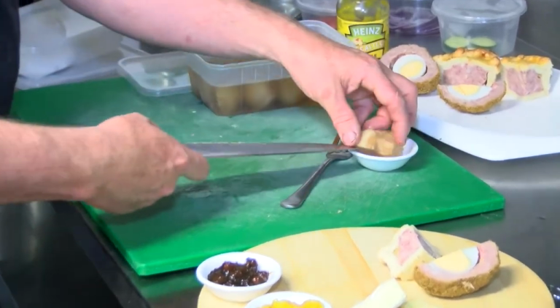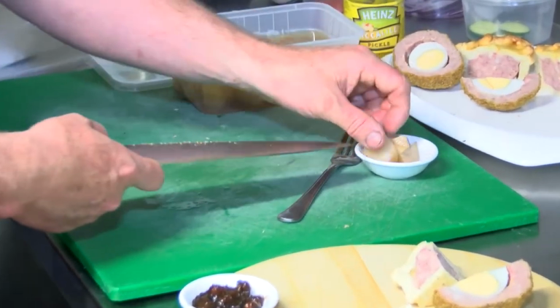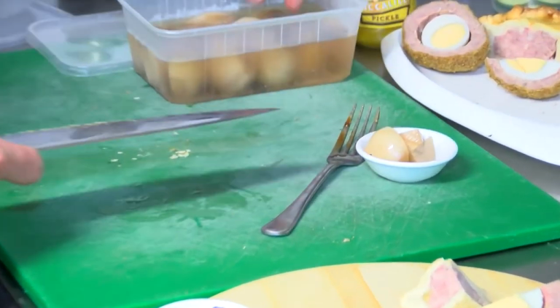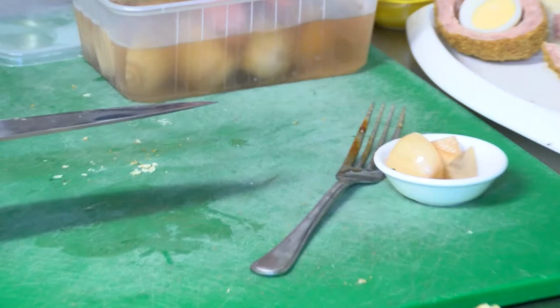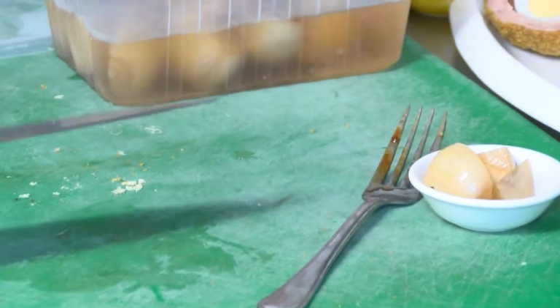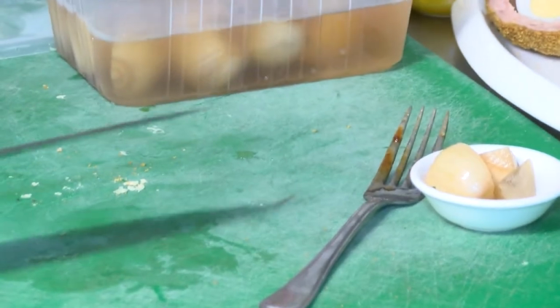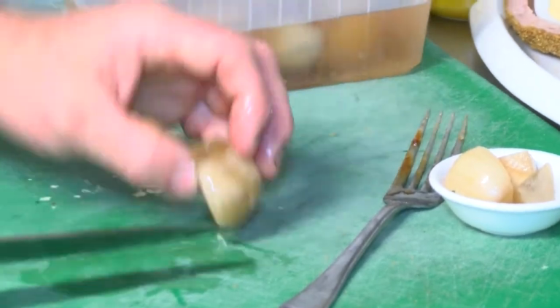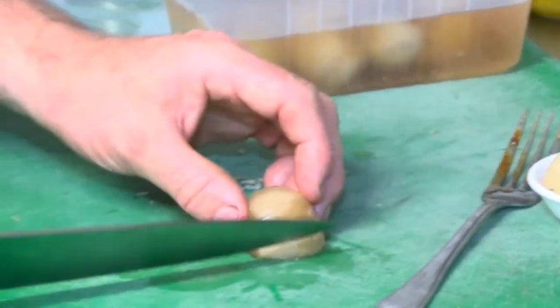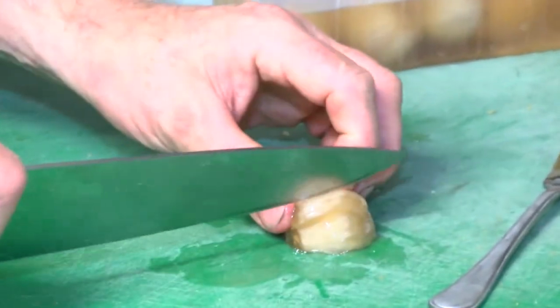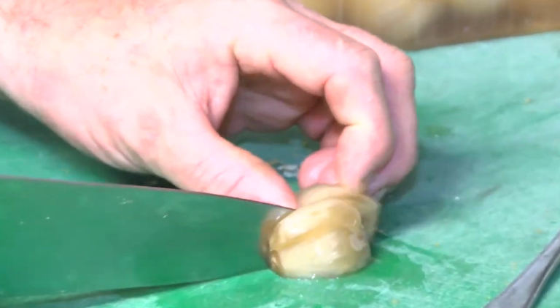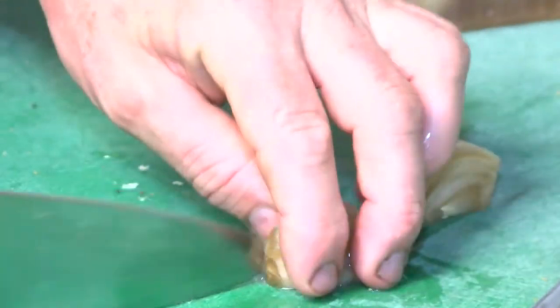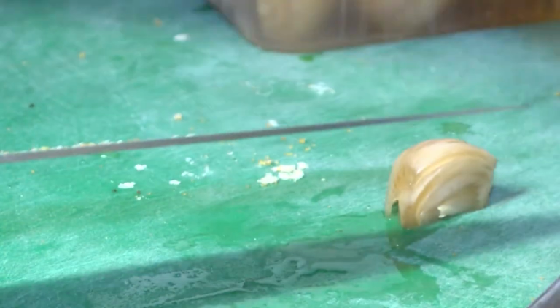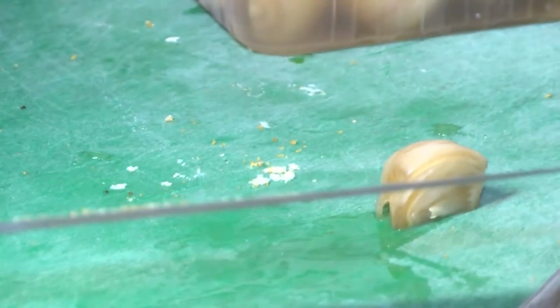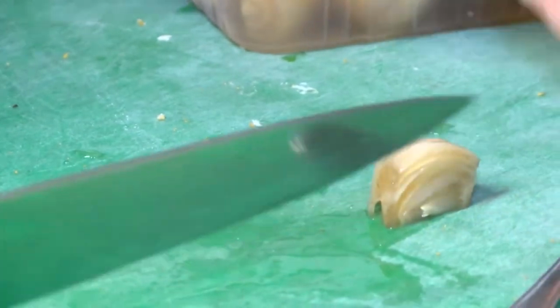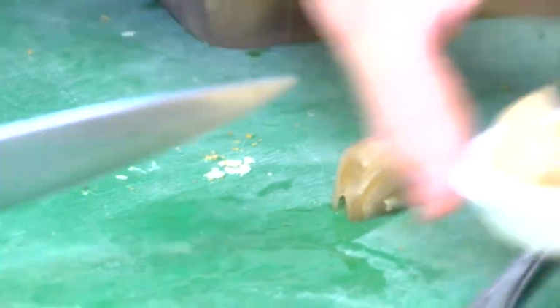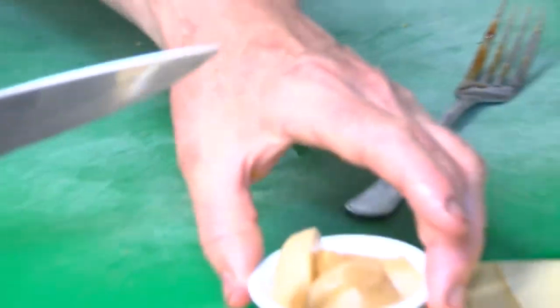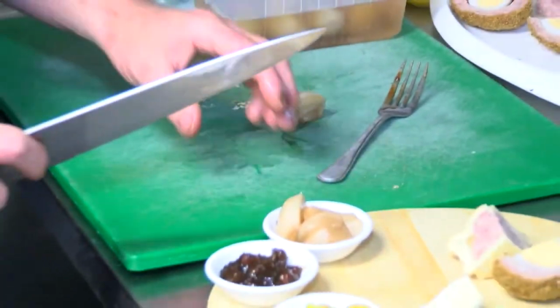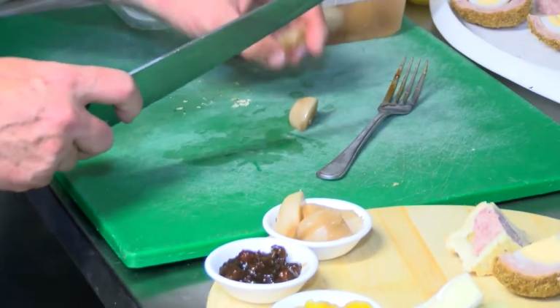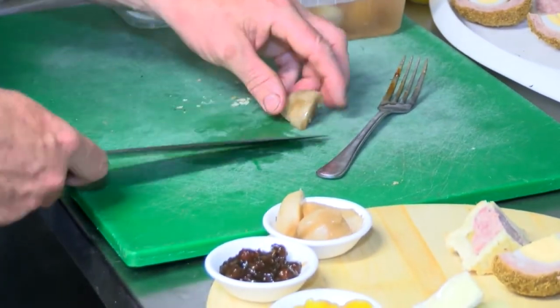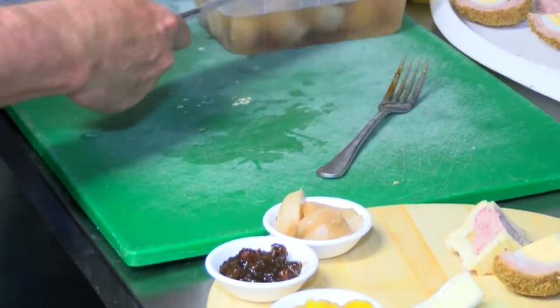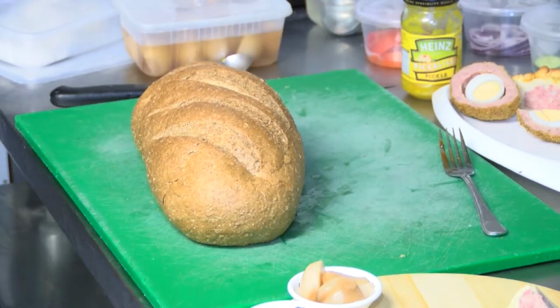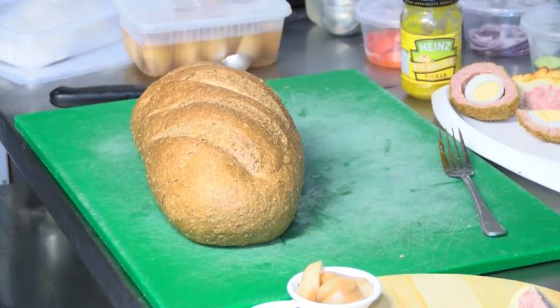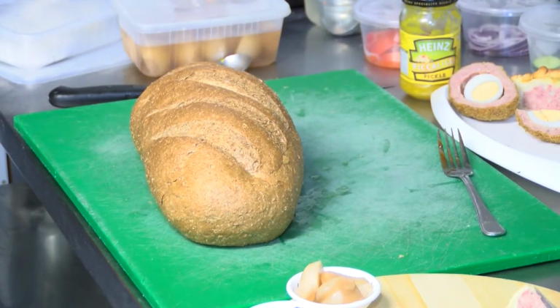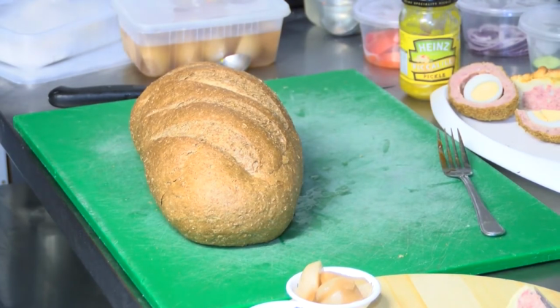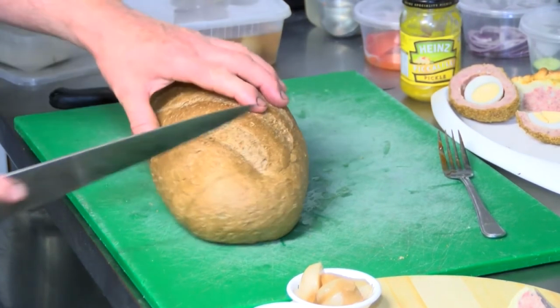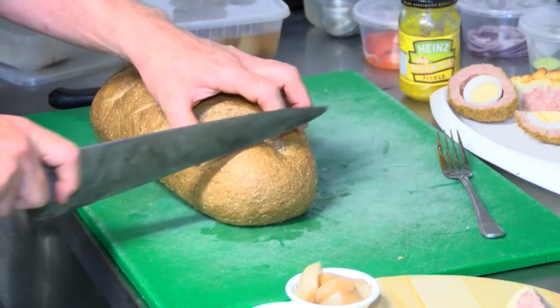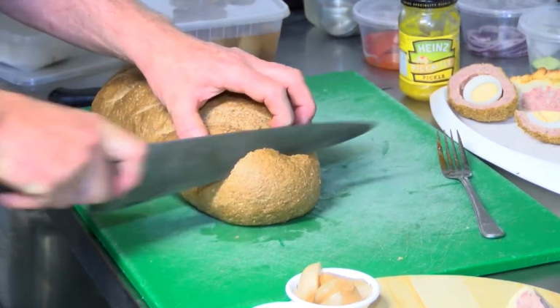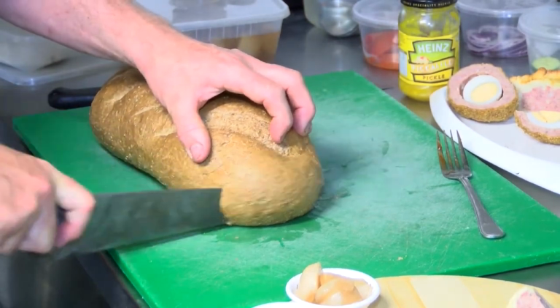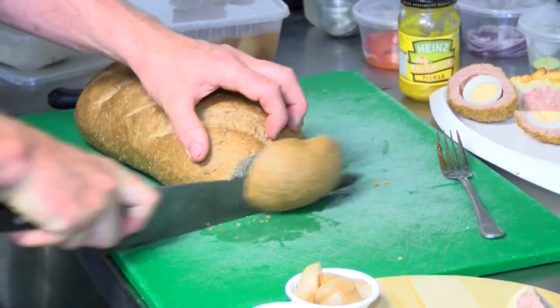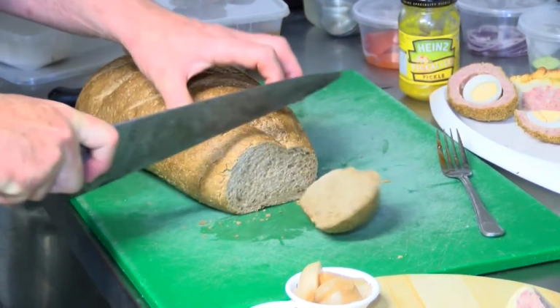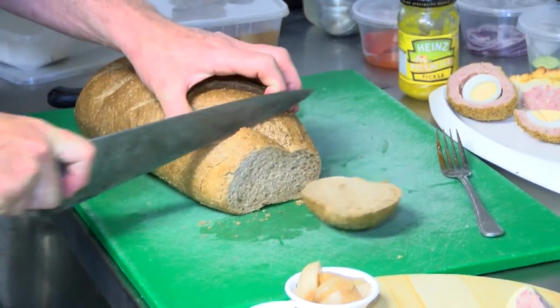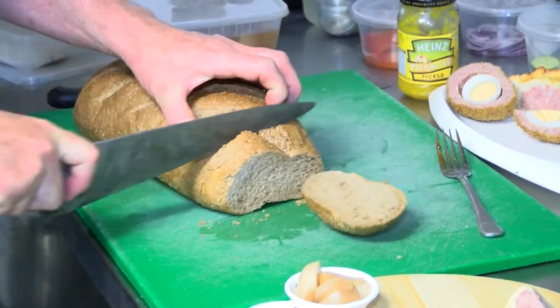And then we'll just cut them up — nice and sharp, nice and crispy. Some farmhouse bread, which we'll cut into nice chunks.